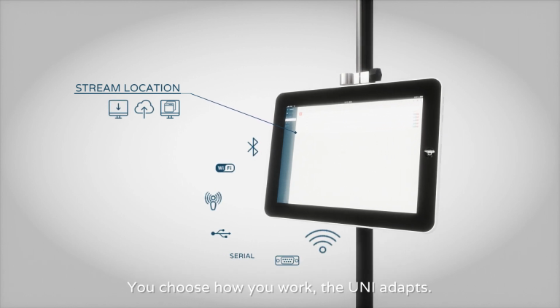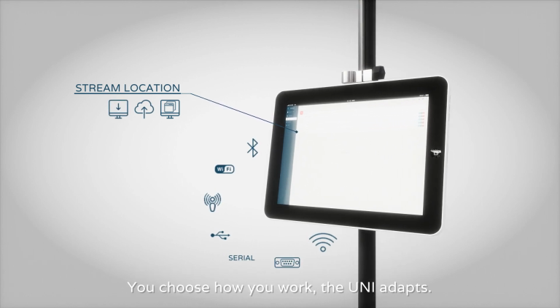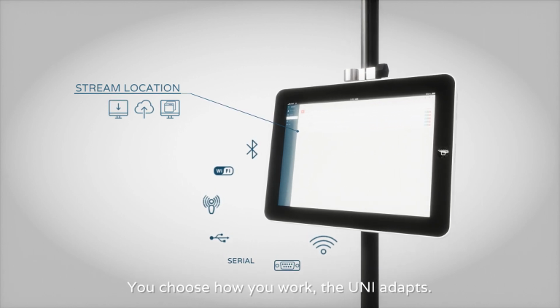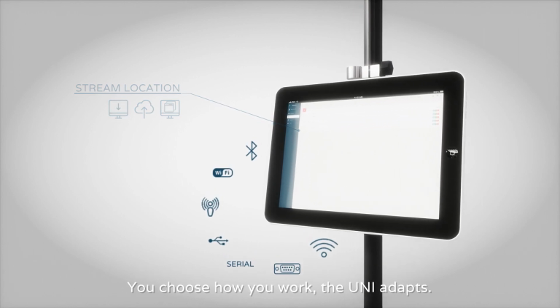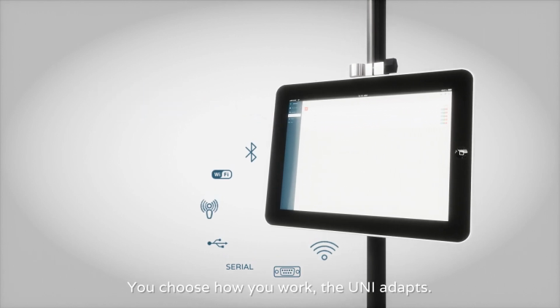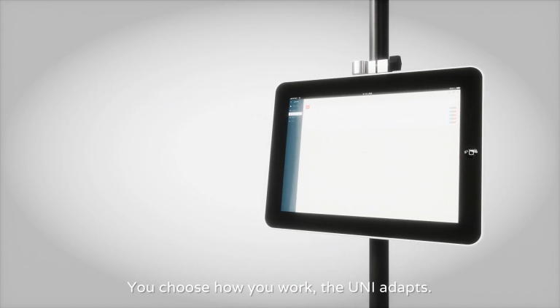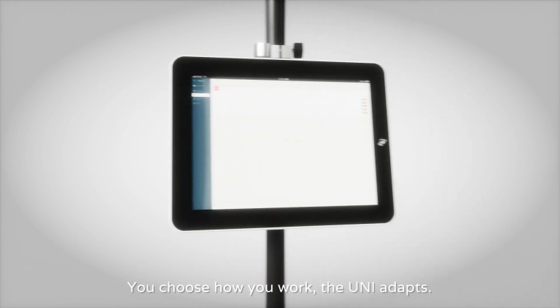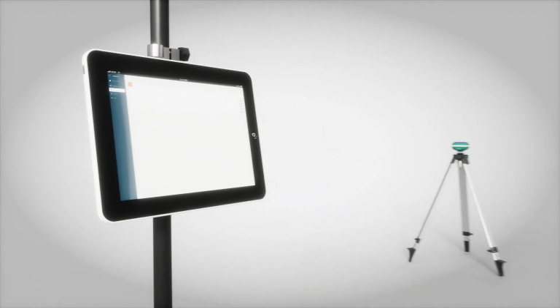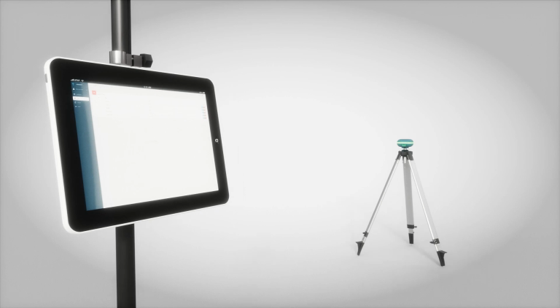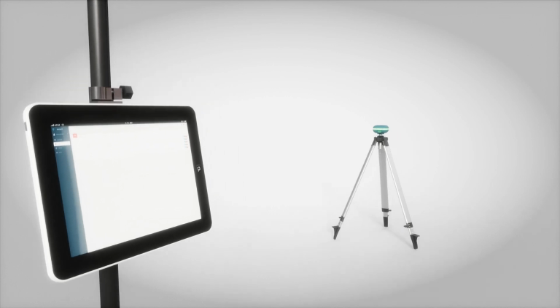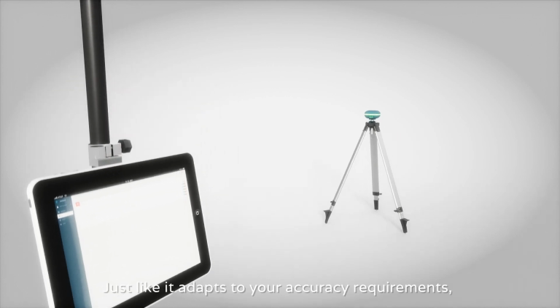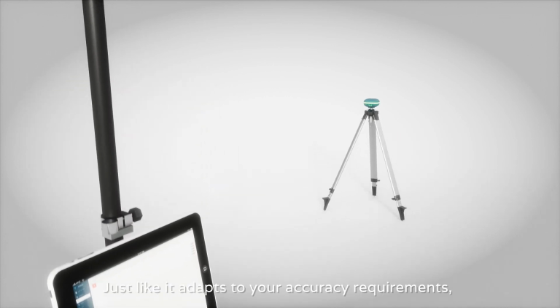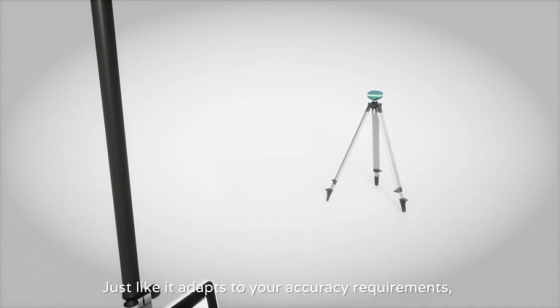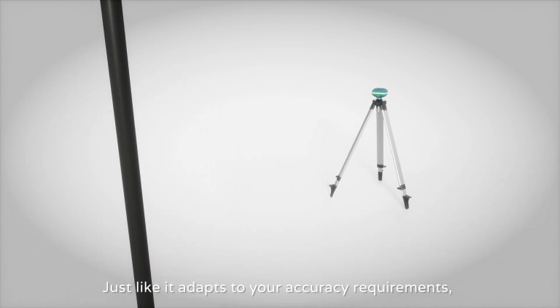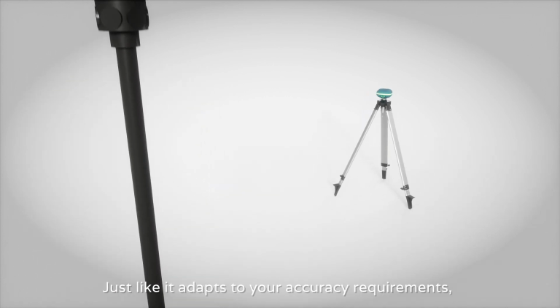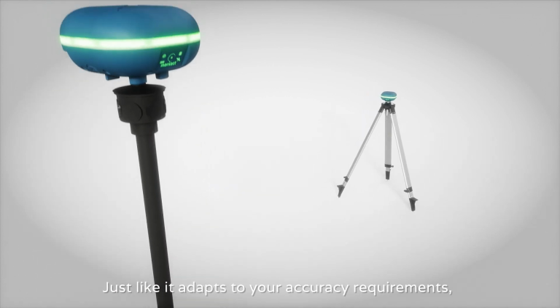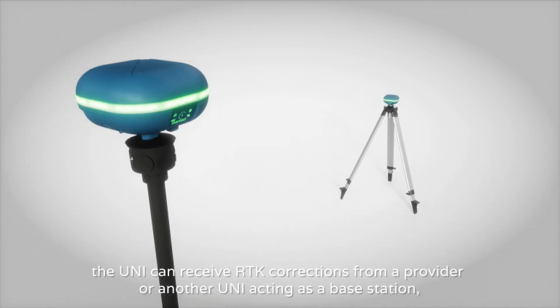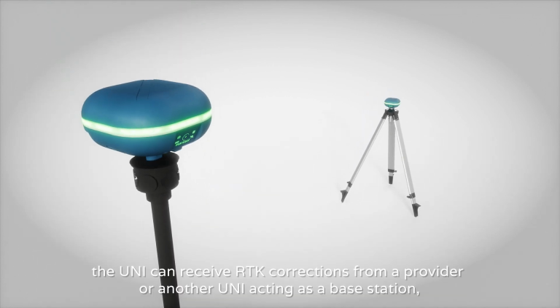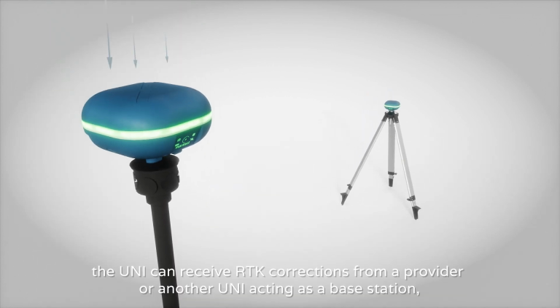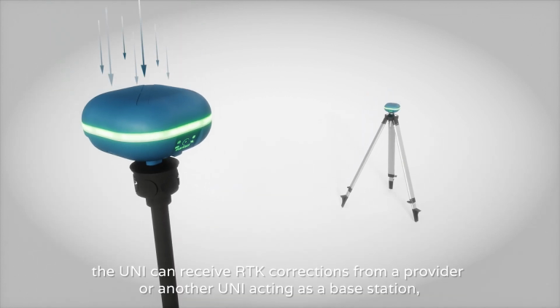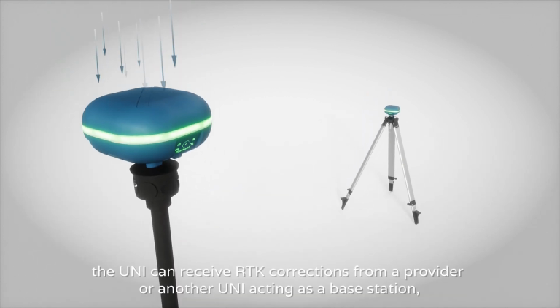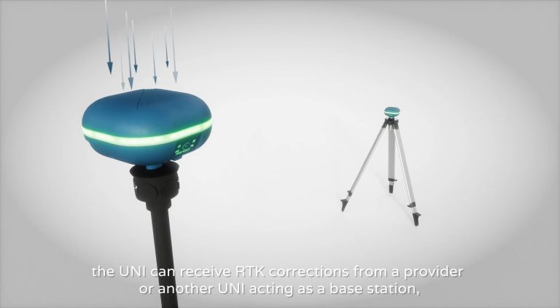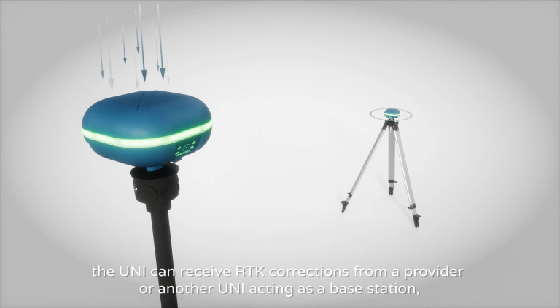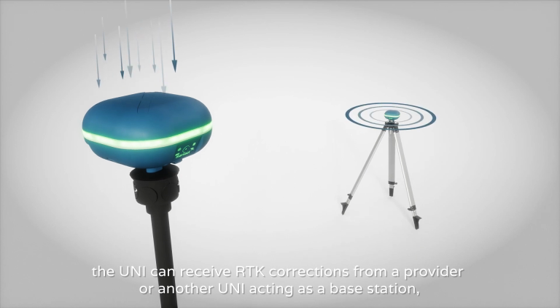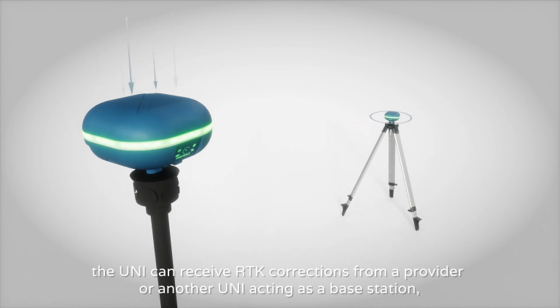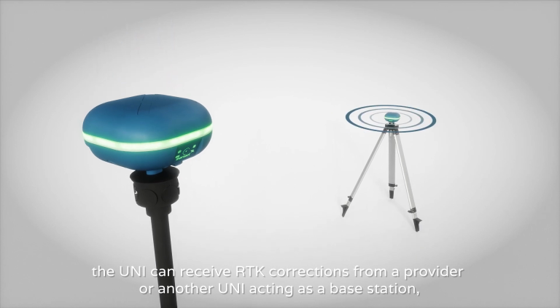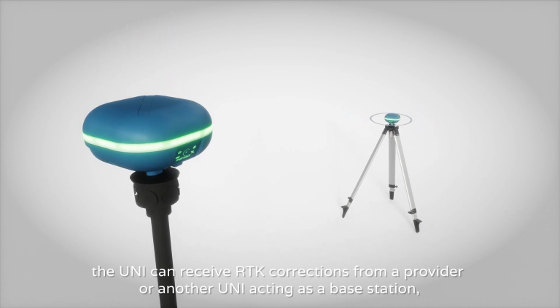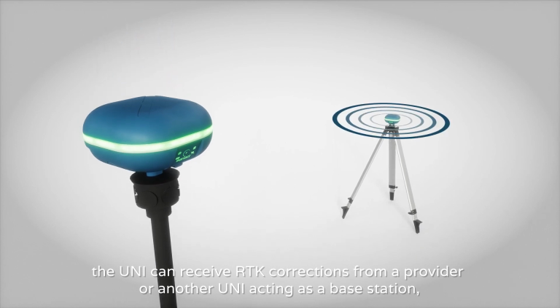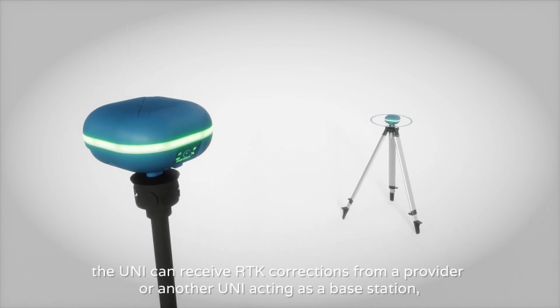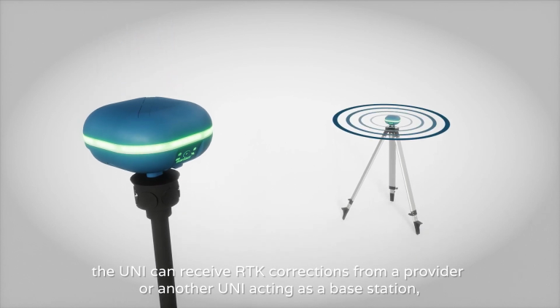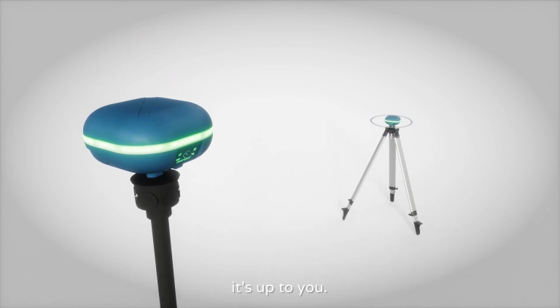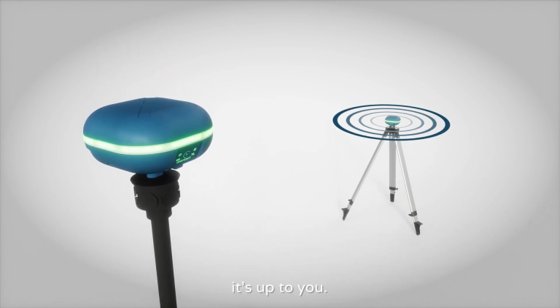You choose how you work. The Ooni adapts. Just like it adapts to your accuracy requirements, the Ooni can receive RTK corrections from a provider or another Ooni acting as a base station. It's up to you.